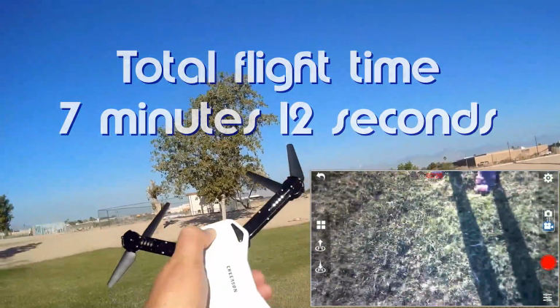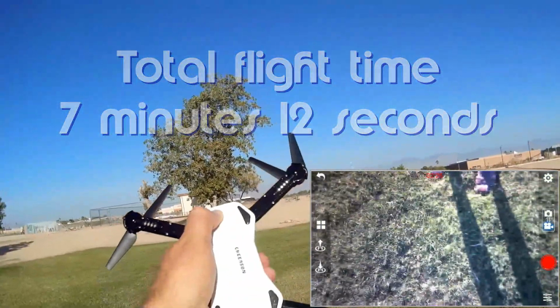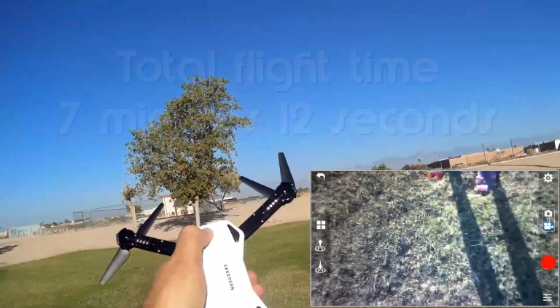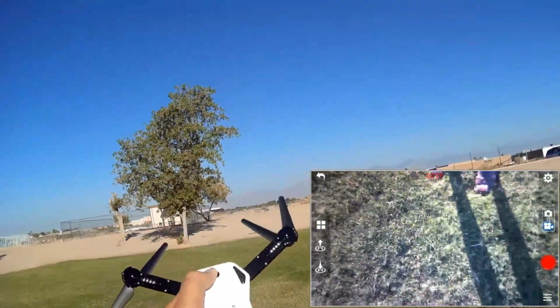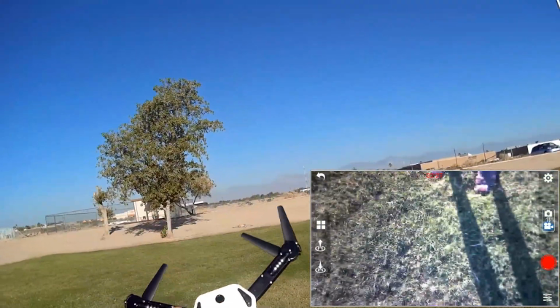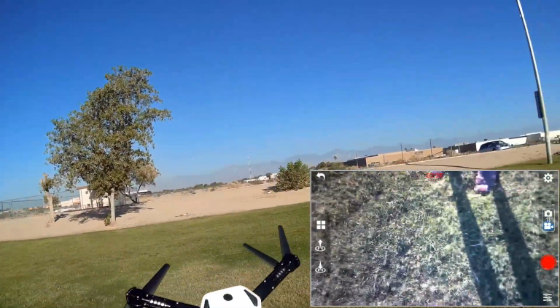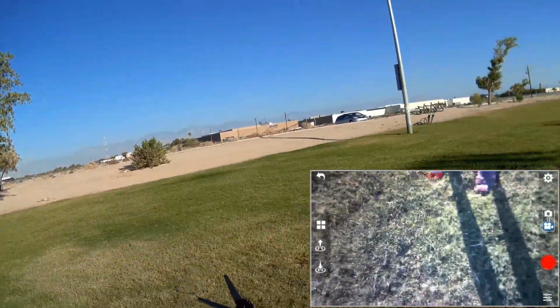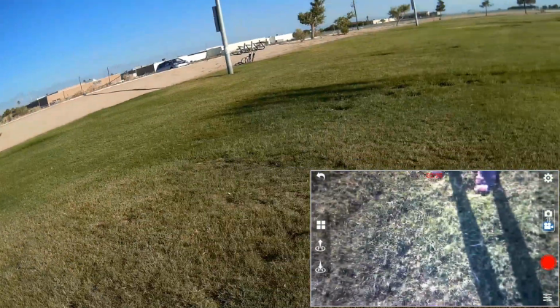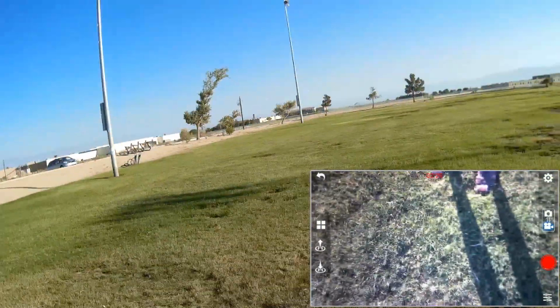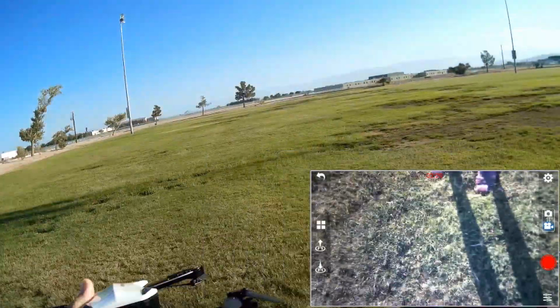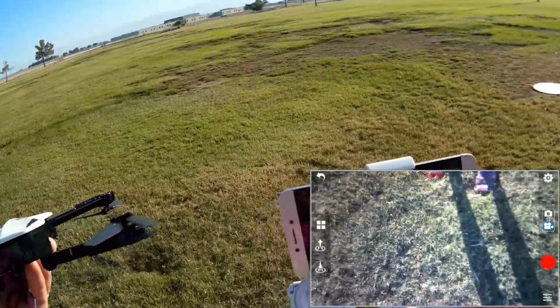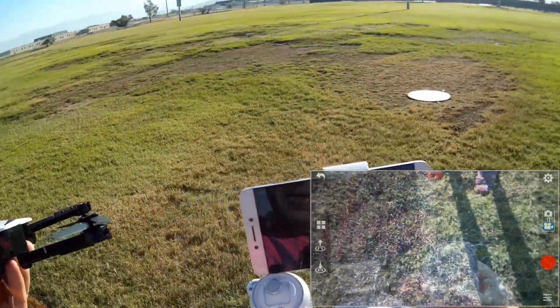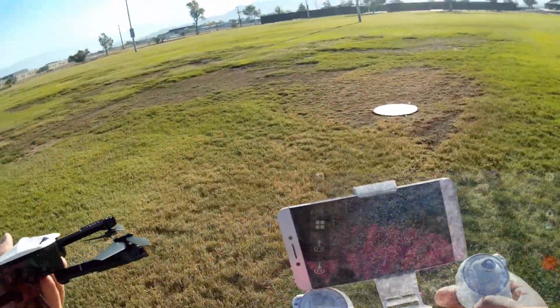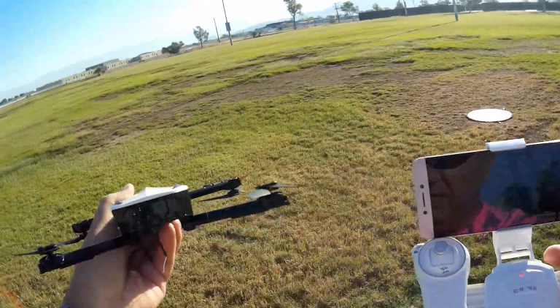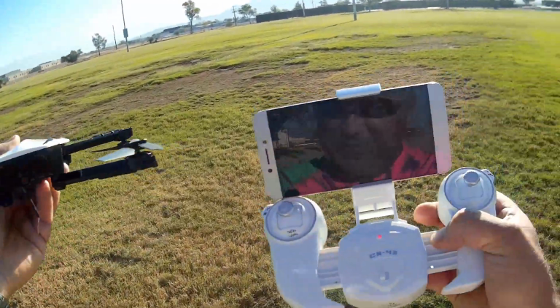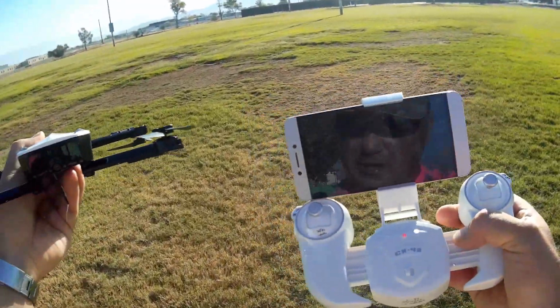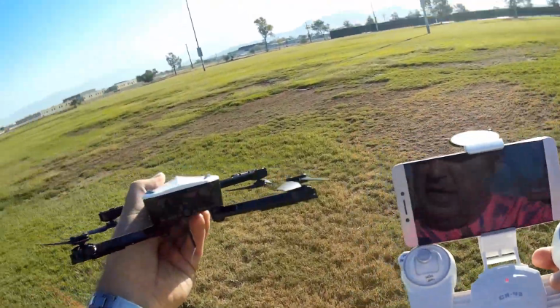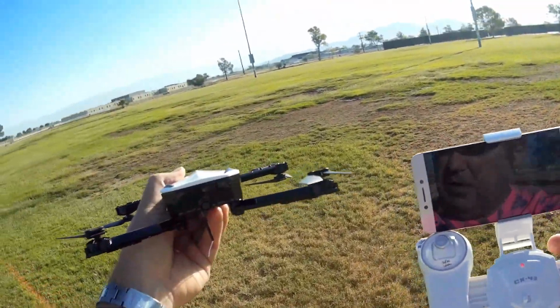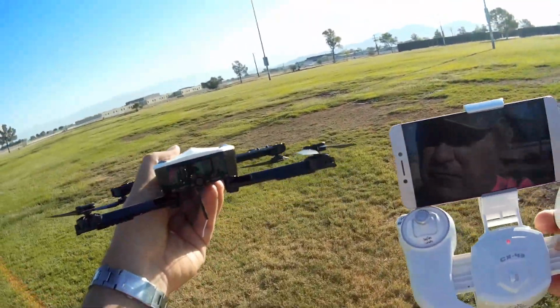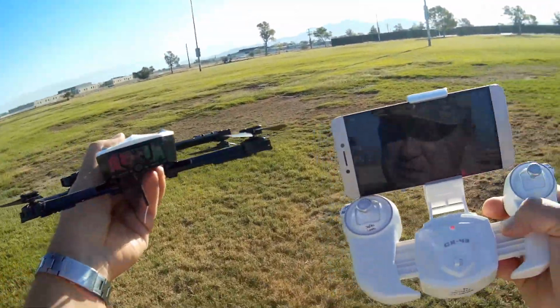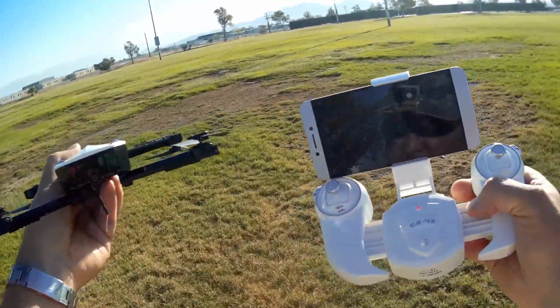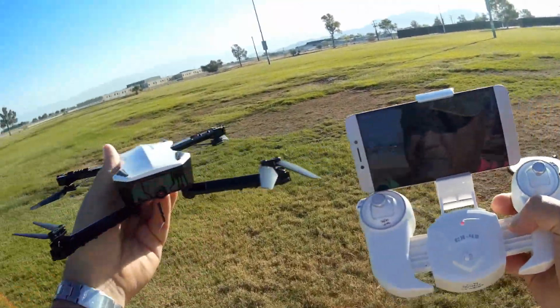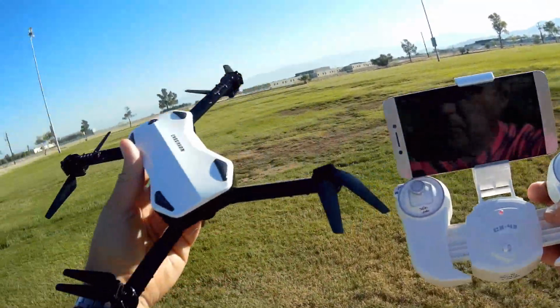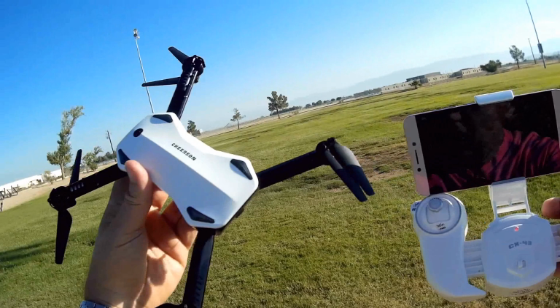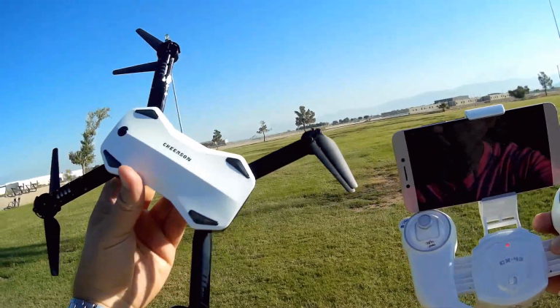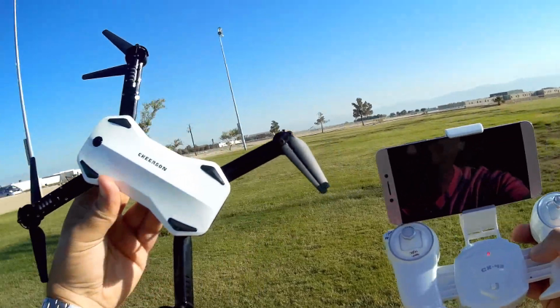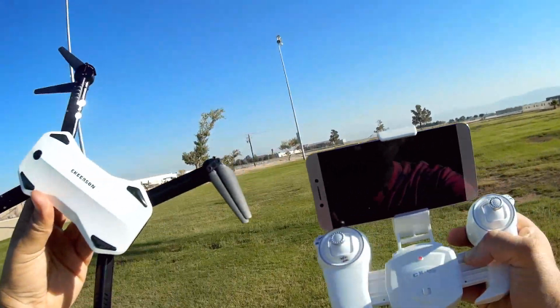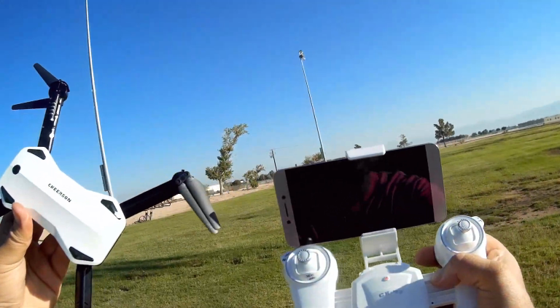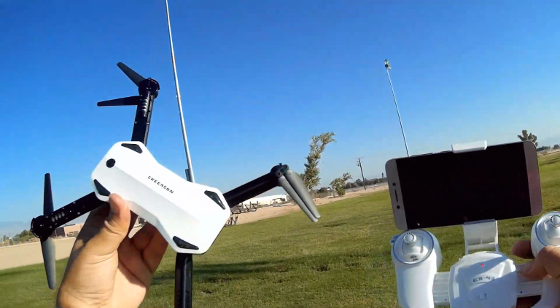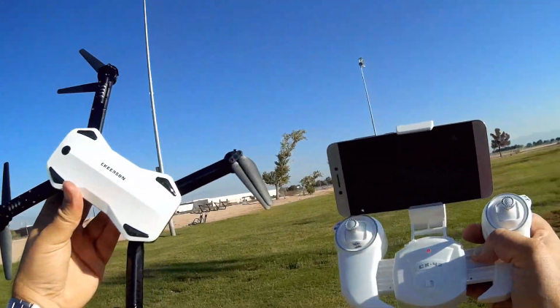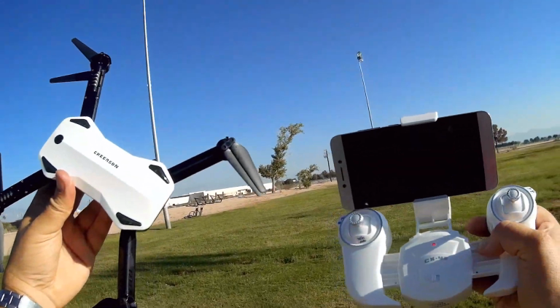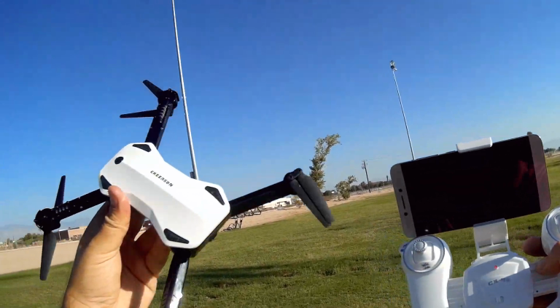That's the Cherson CX-43 — 1080p camera, FPV, and optical flow position hold. Hope you enjoyed this flight. Let's get some thumbnails of it. This is QuadCopter101, signing out.